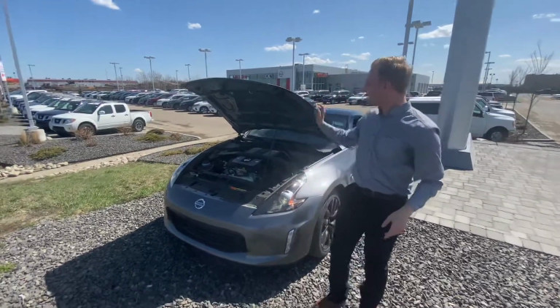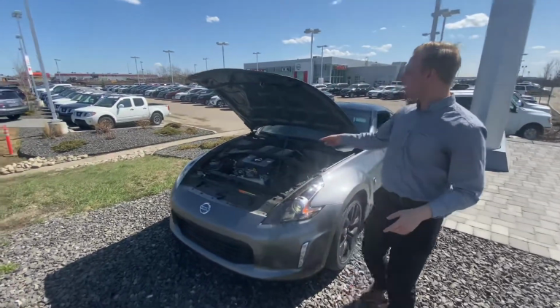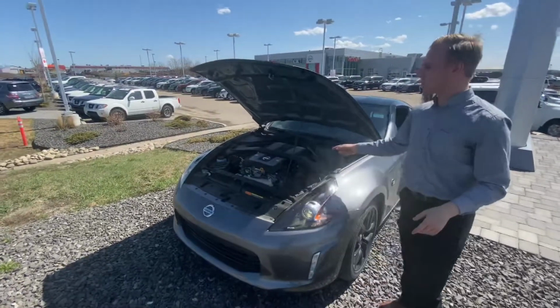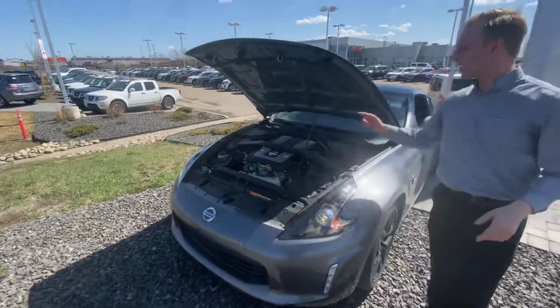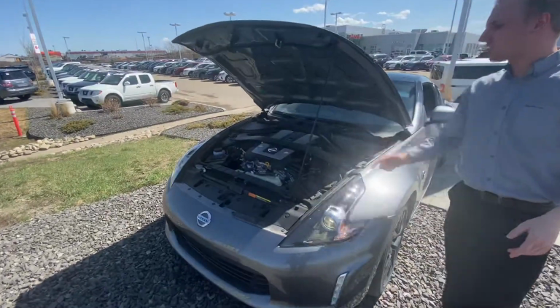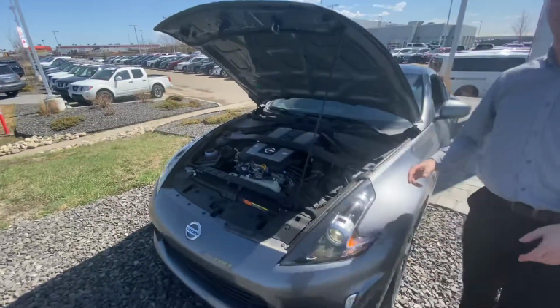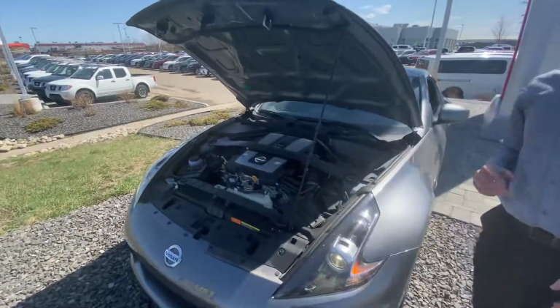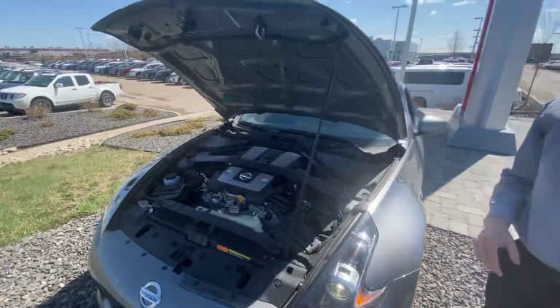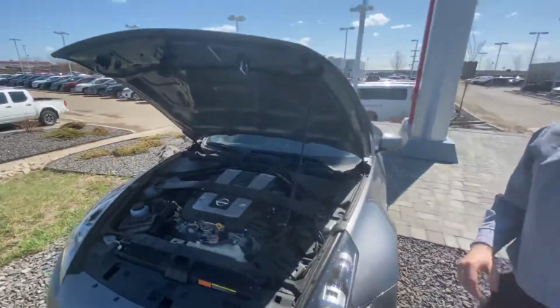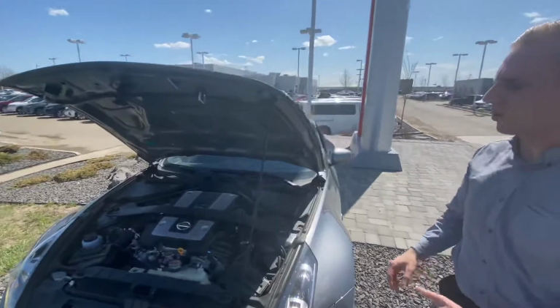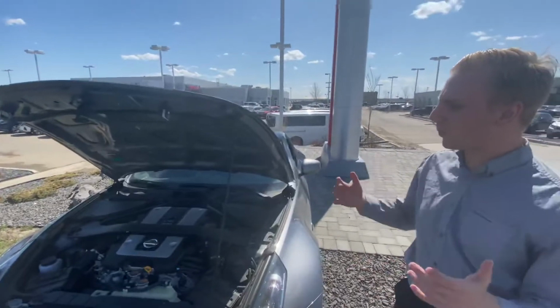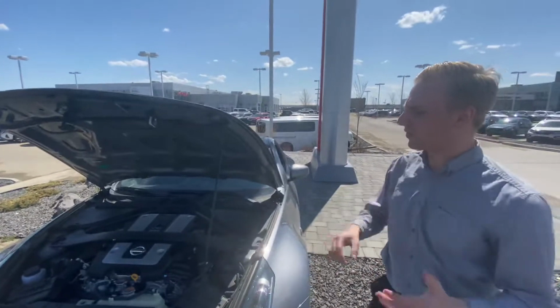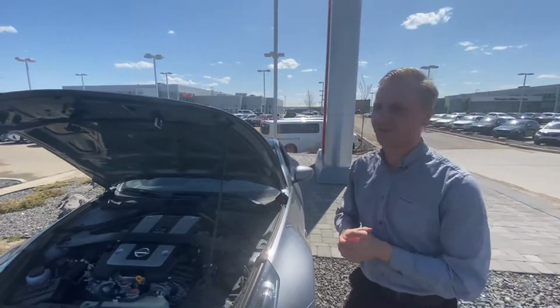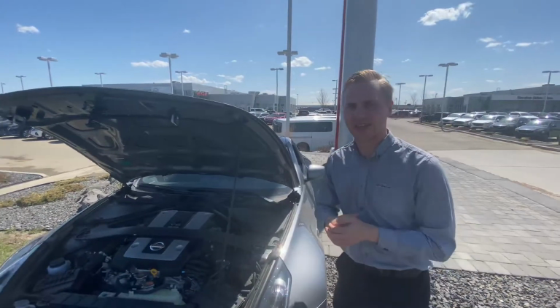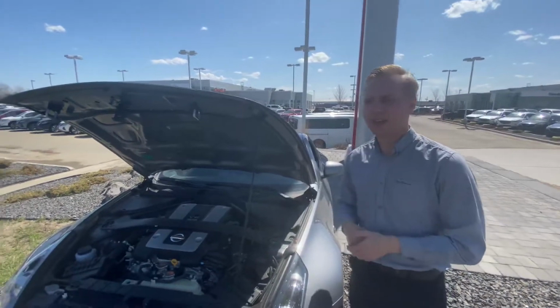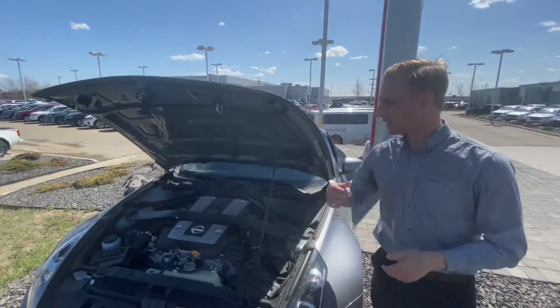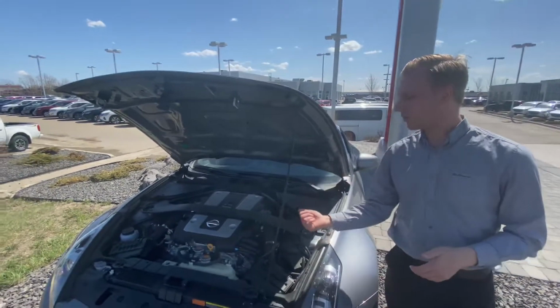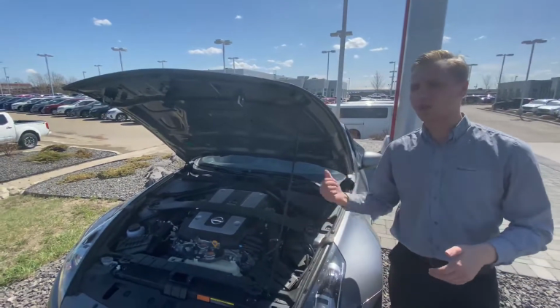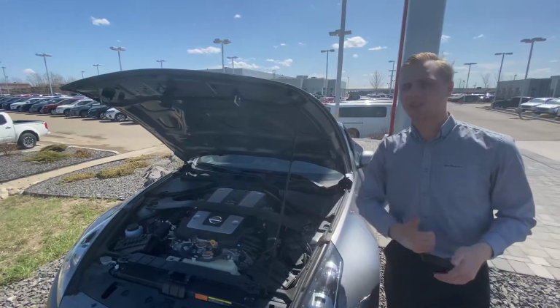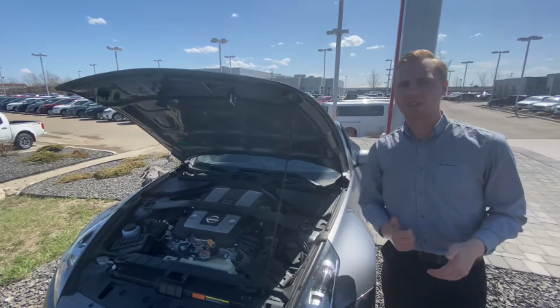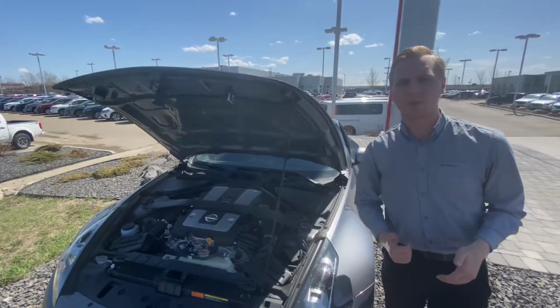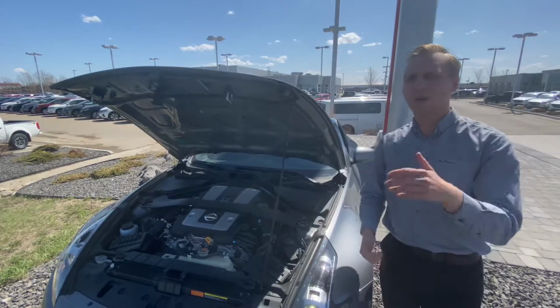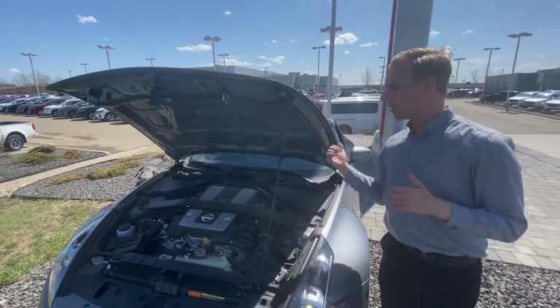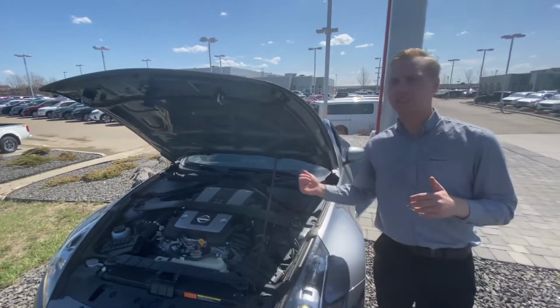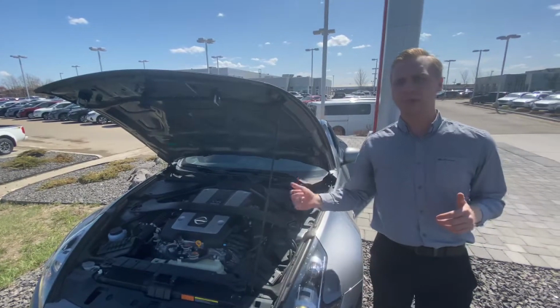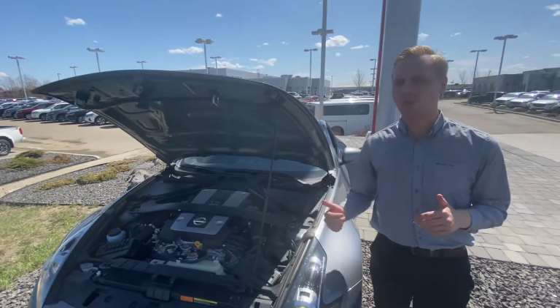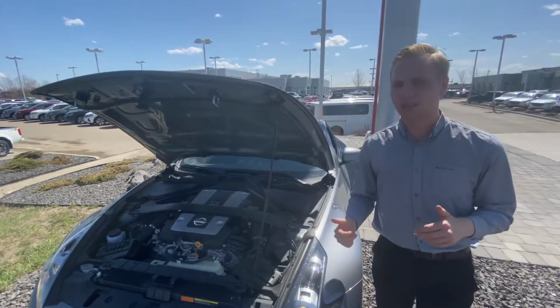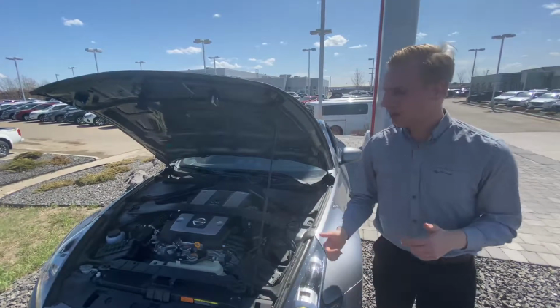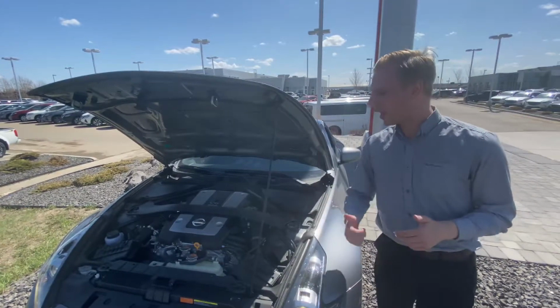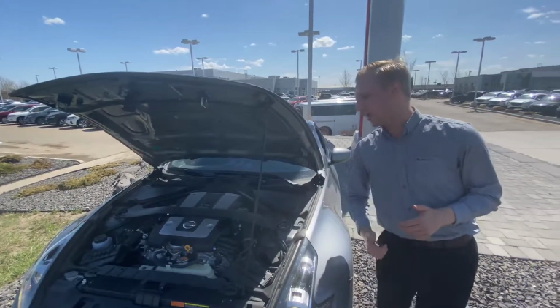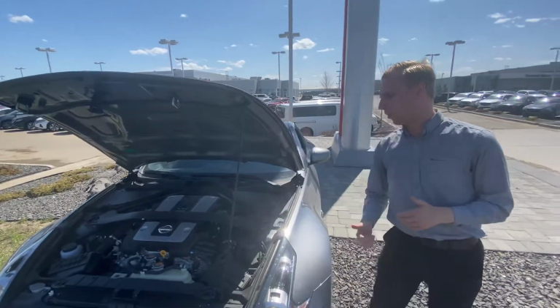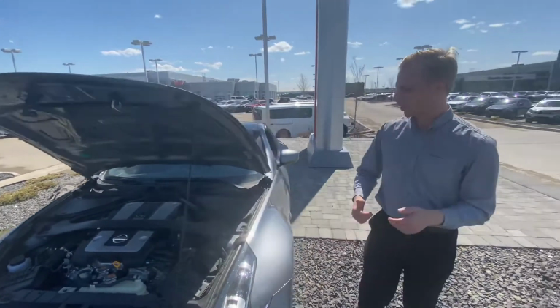Under the hood on this one you're going to have that legendary VQ37 engine, the 3.7 liter V6. Now what's that got for you? 332 horsepower, paired up to a six-speed manual transmission — plenty of get up and go with these cars.